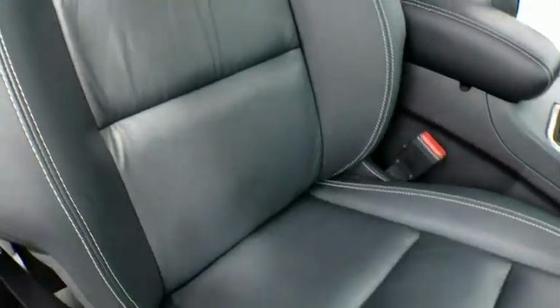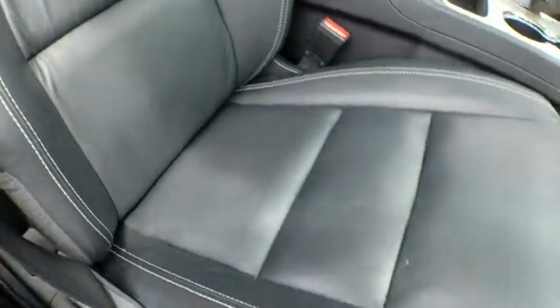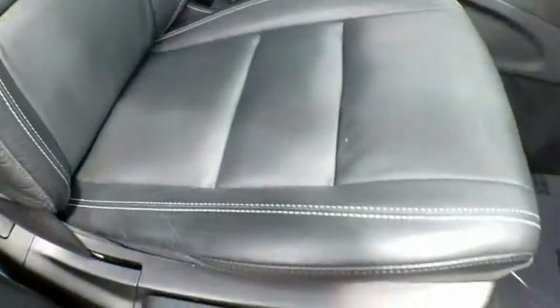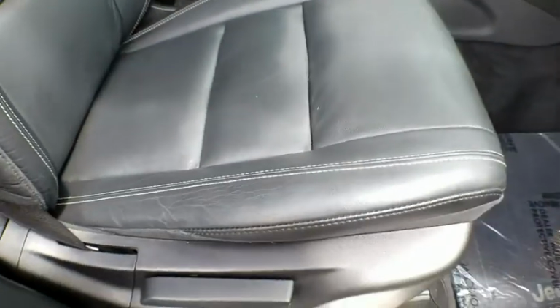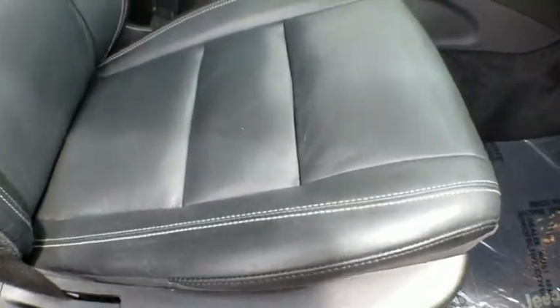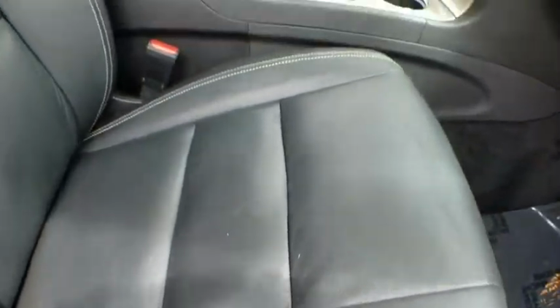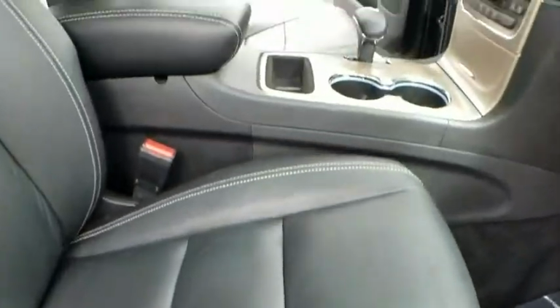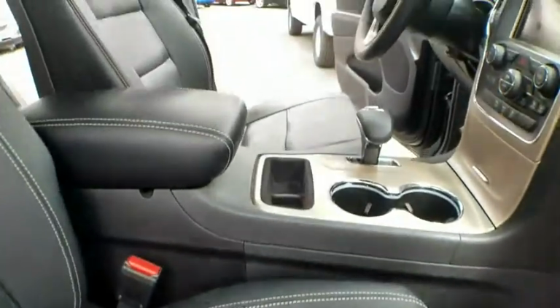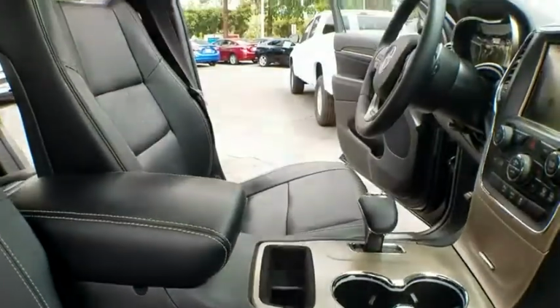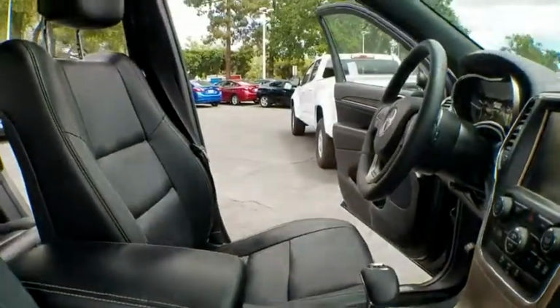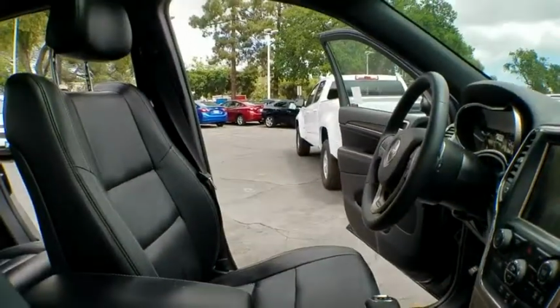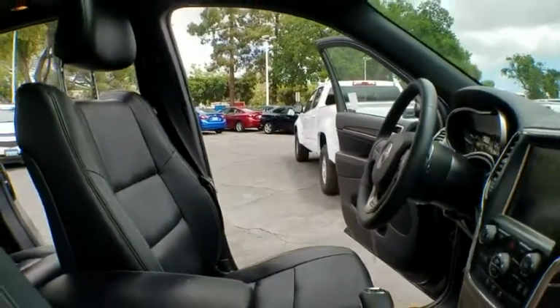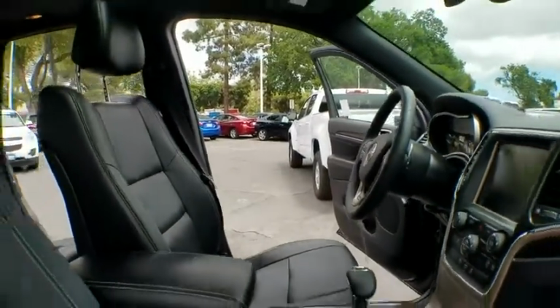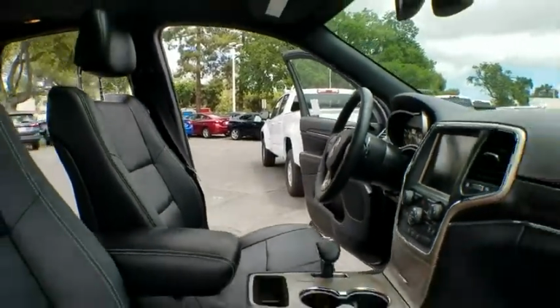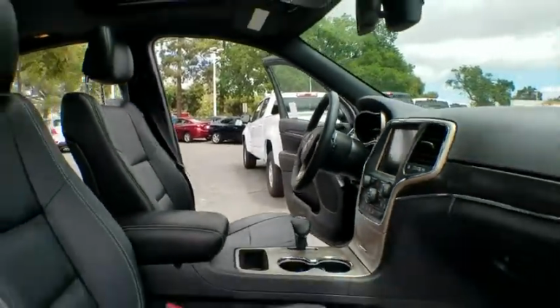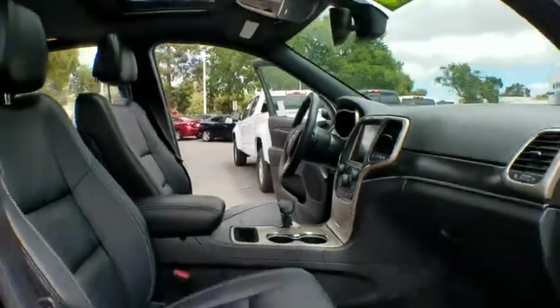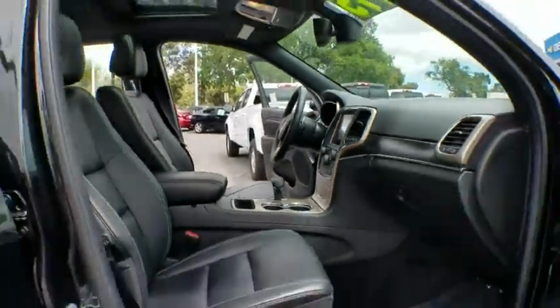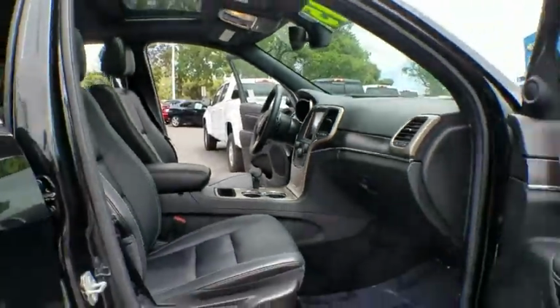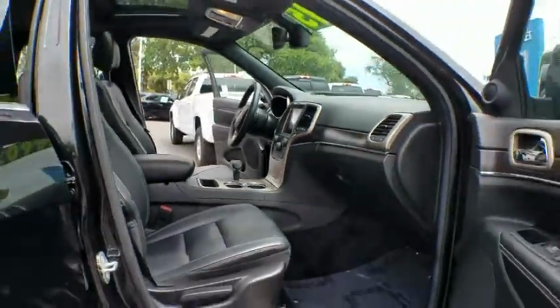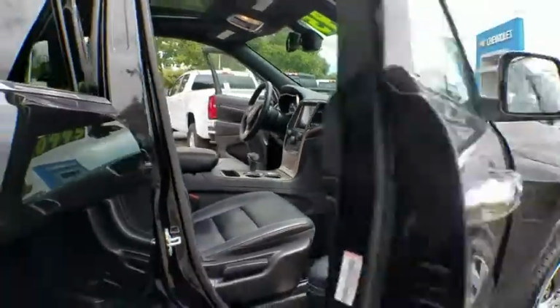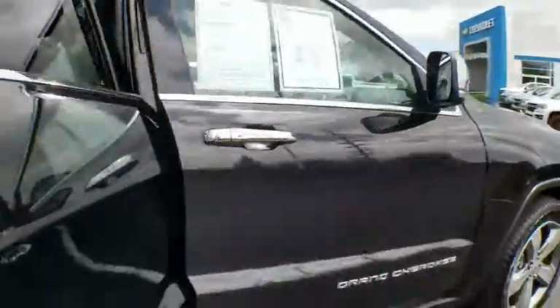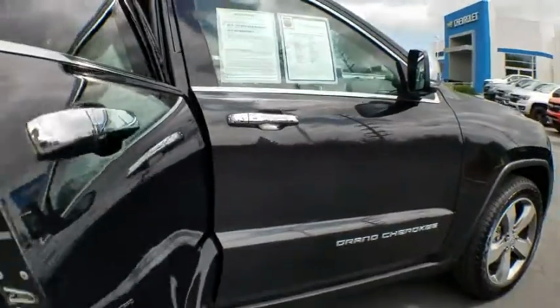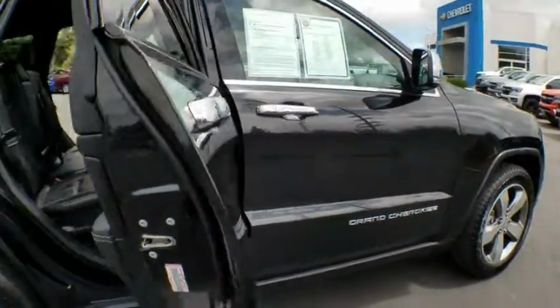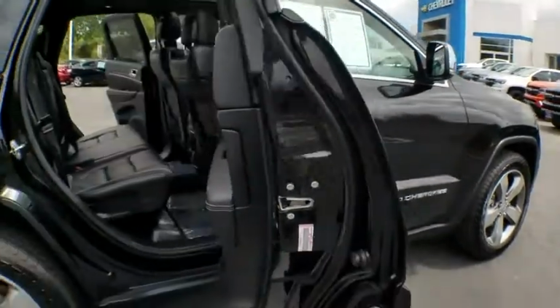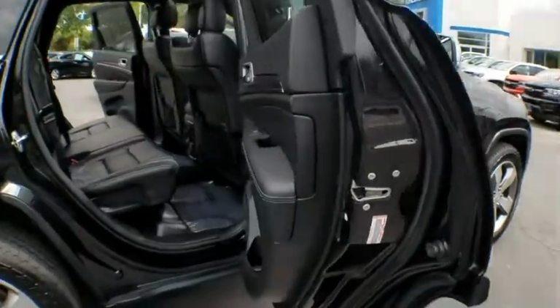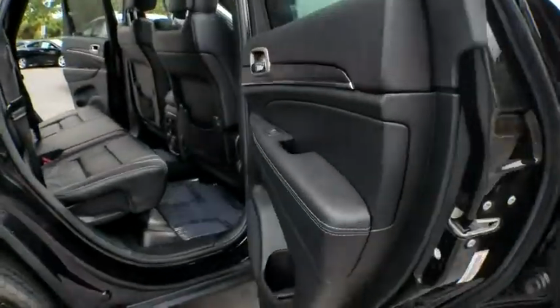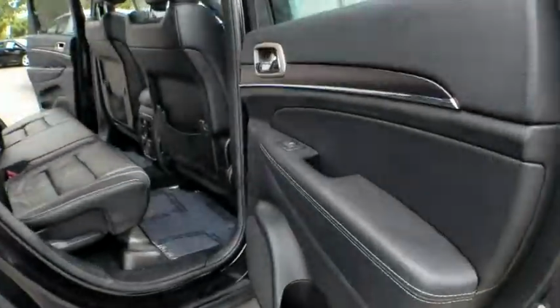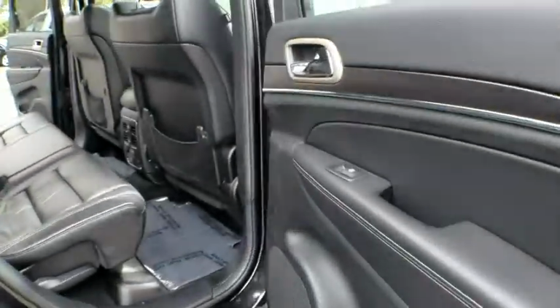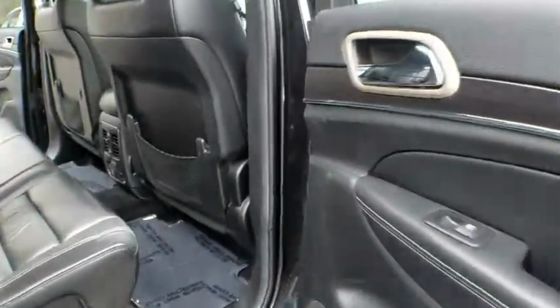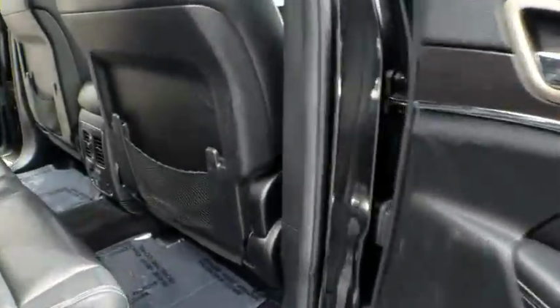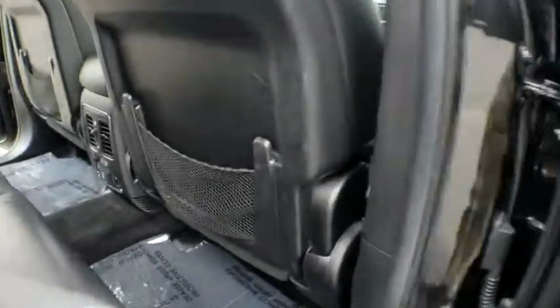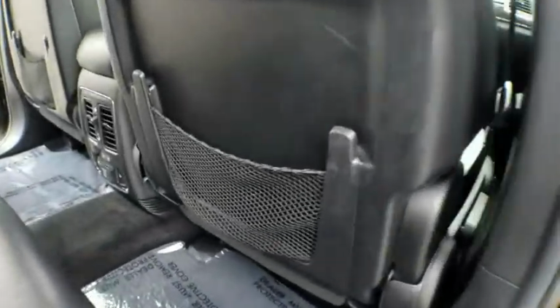Remote engine start, leather wrapped steering wheel, Bluetooth, adjustable steering wheel, power steering, cruise control, aluminum wheels, keyless start, four-wheel disc brakes, floor mats, auto dimming rear view mirror.